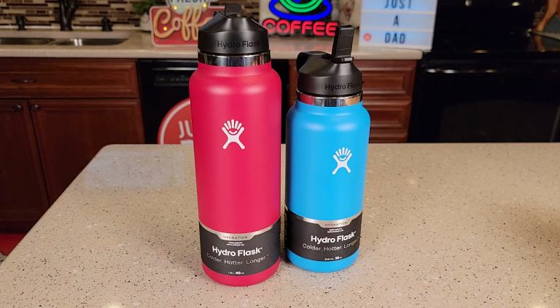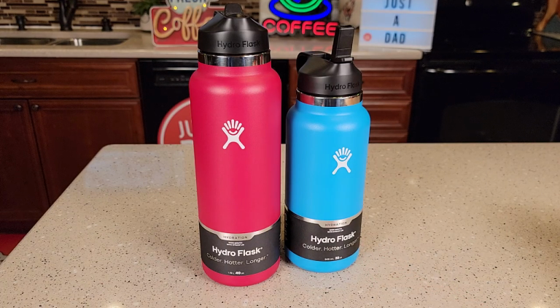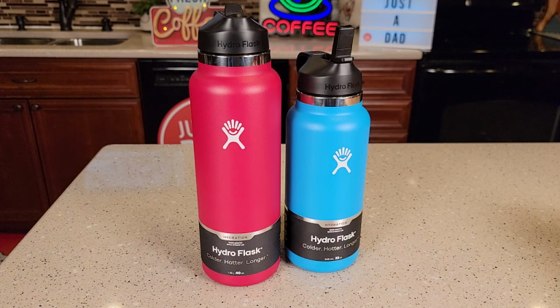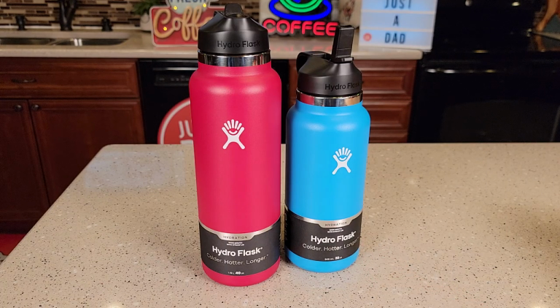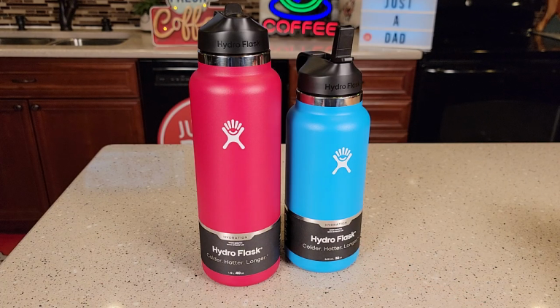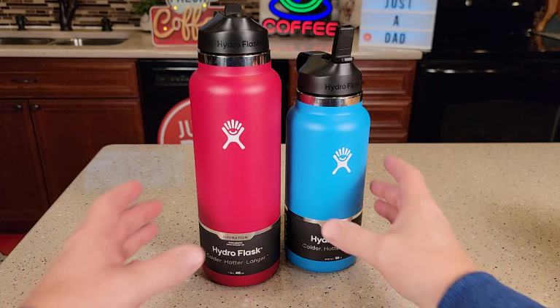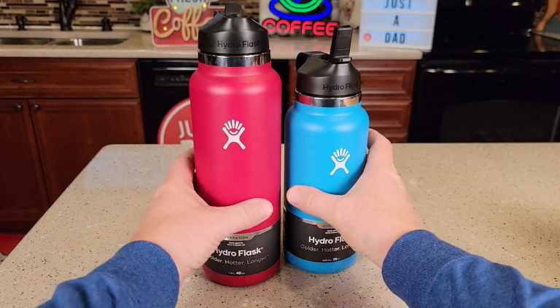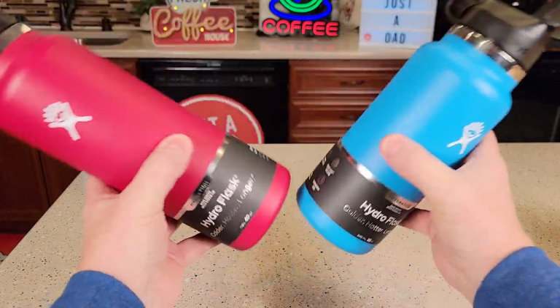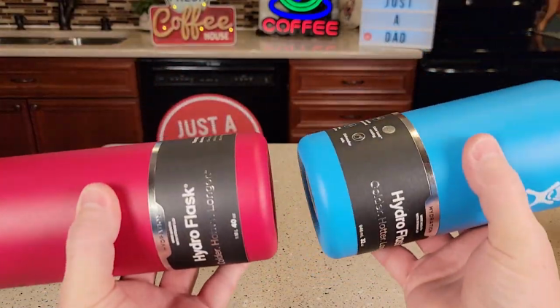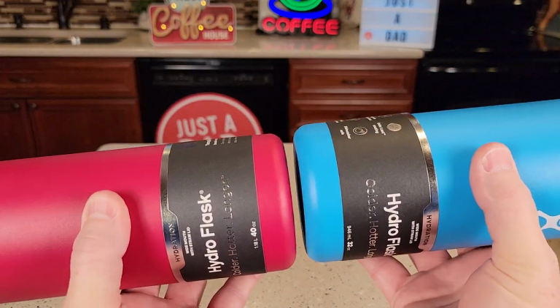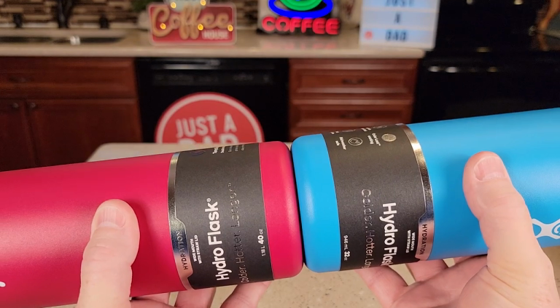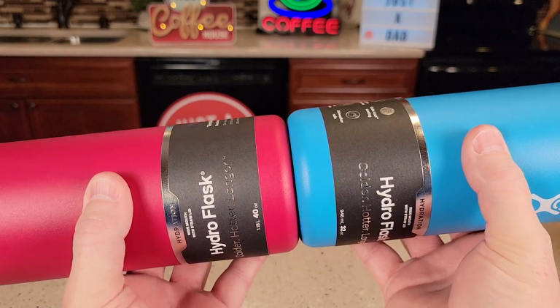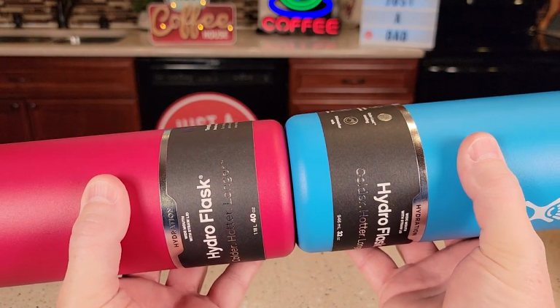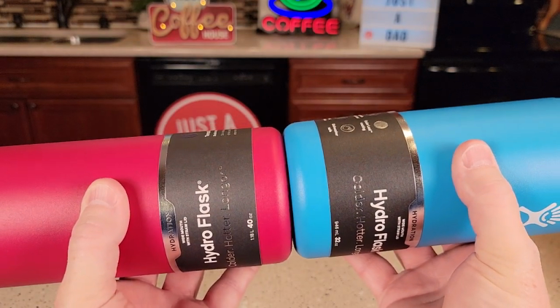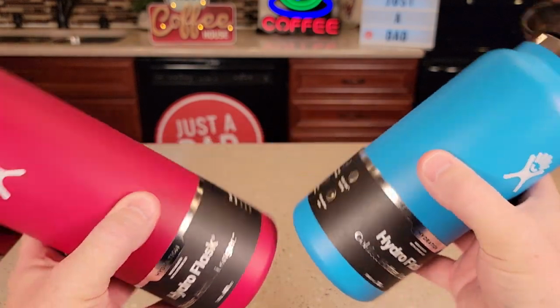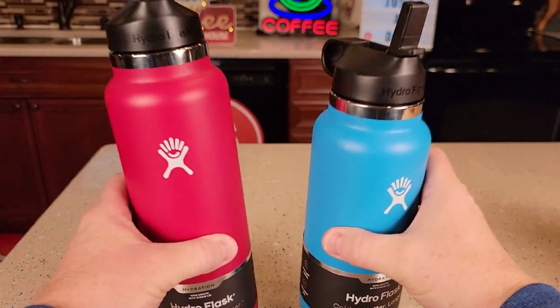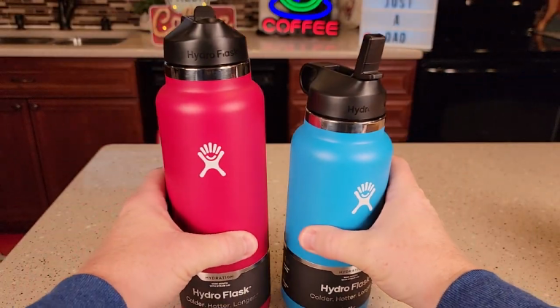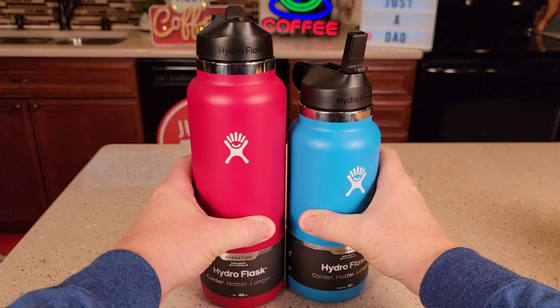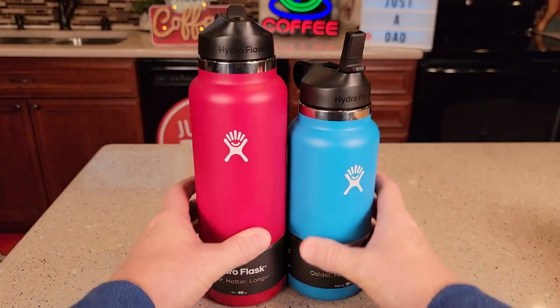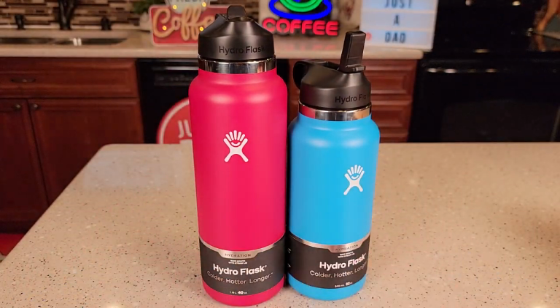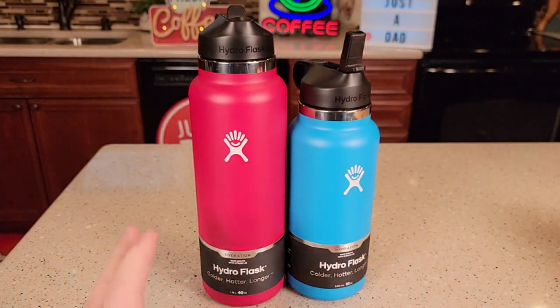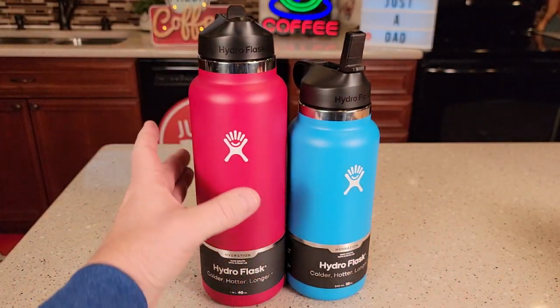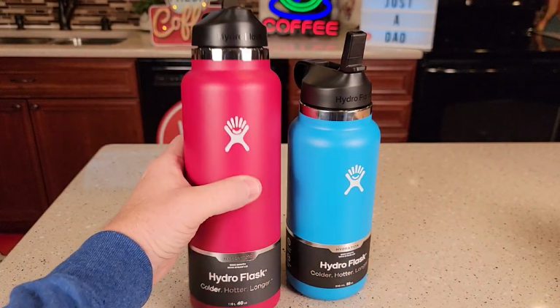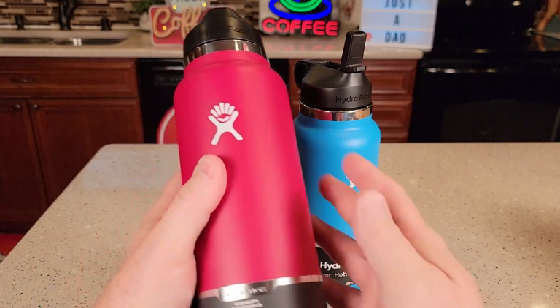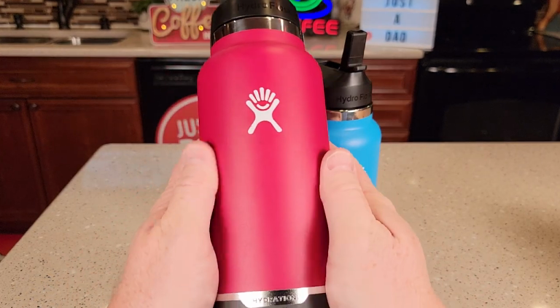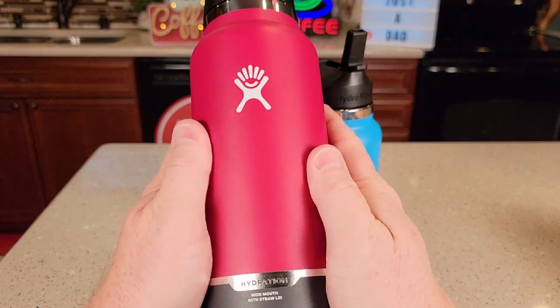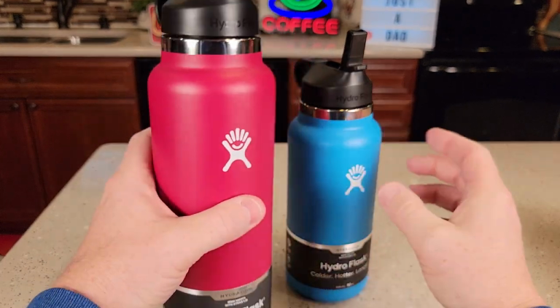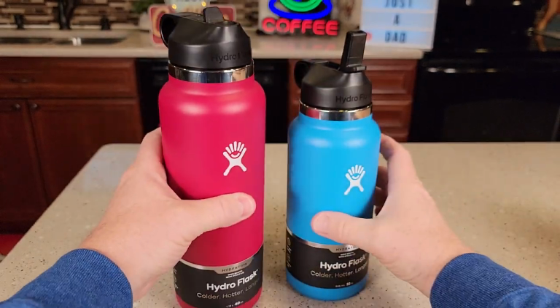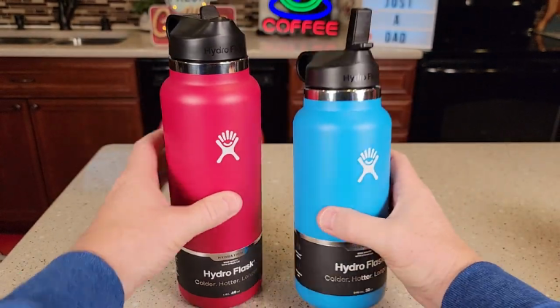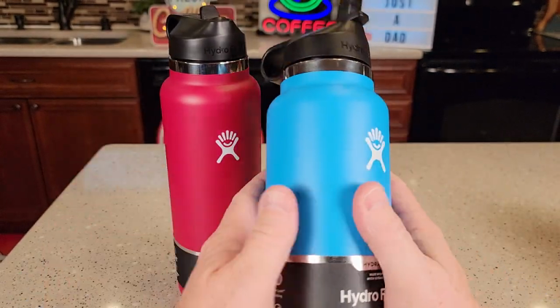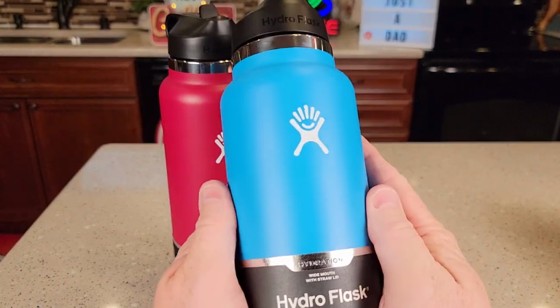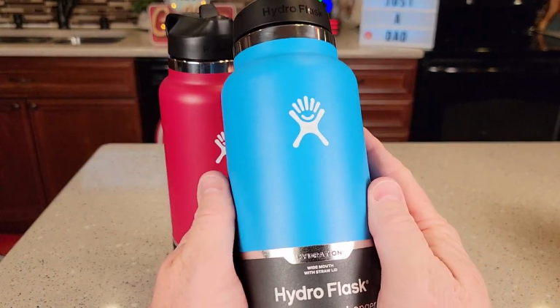Both of these have the straw lids. They're the exact same size, three and a half inches at the bottom — it's just one's taller than the other. This is the Snapper color, which I really do like, and this is the Pacific color.